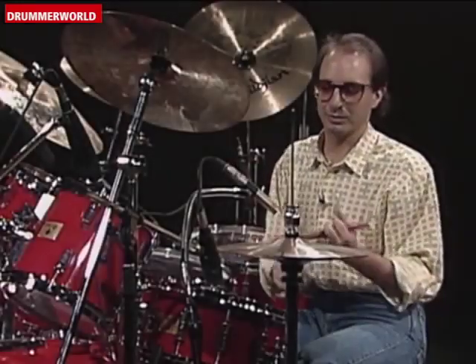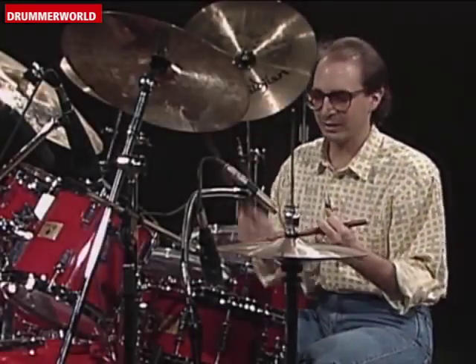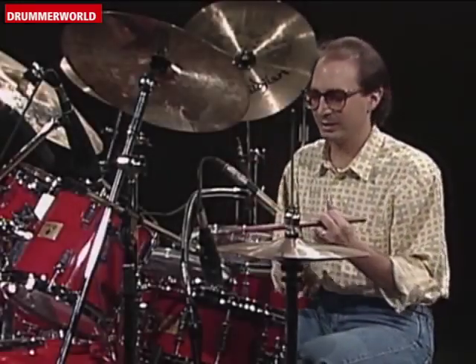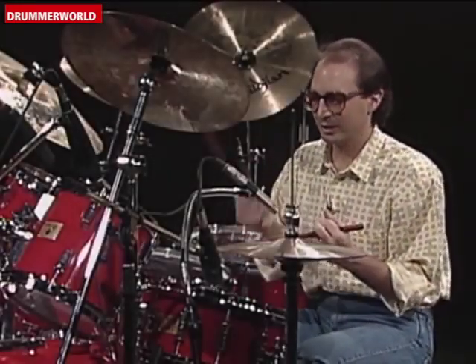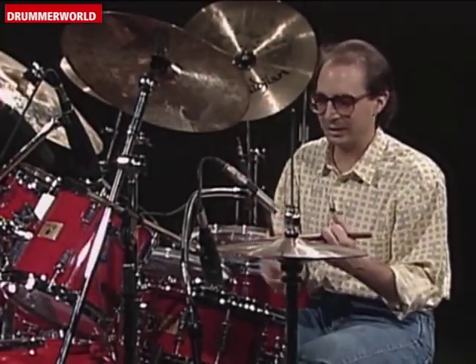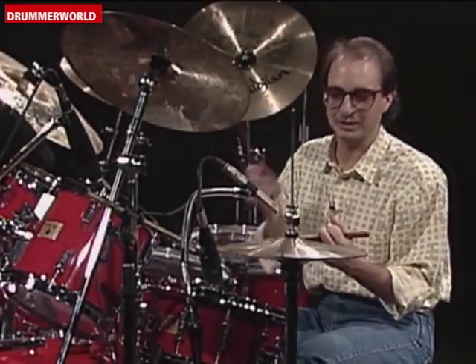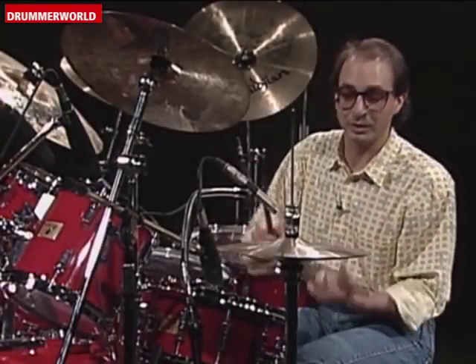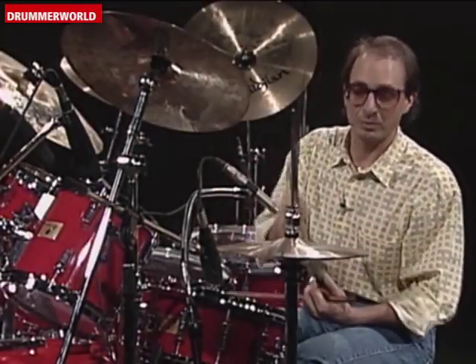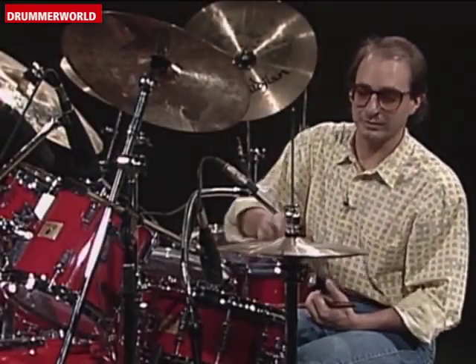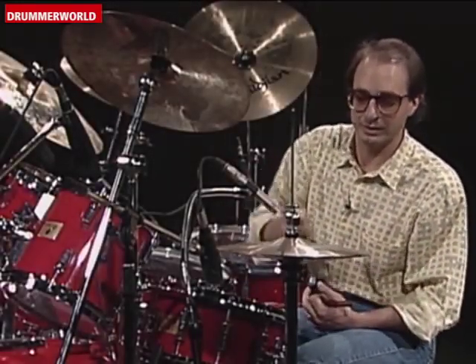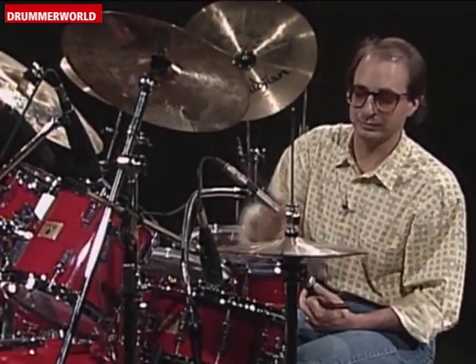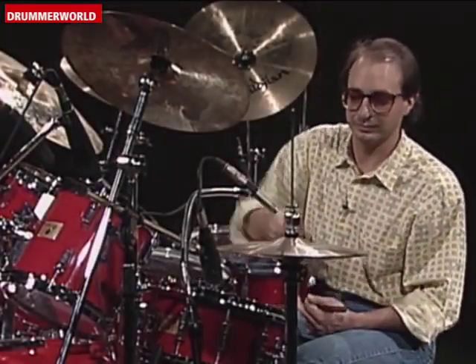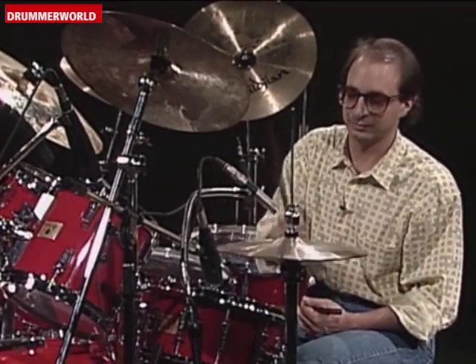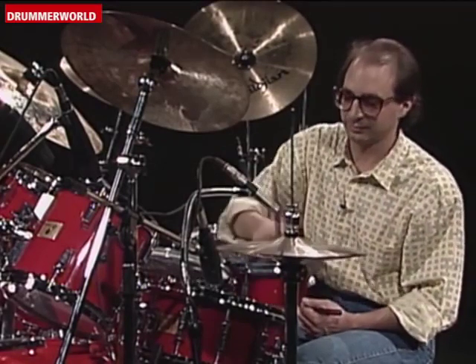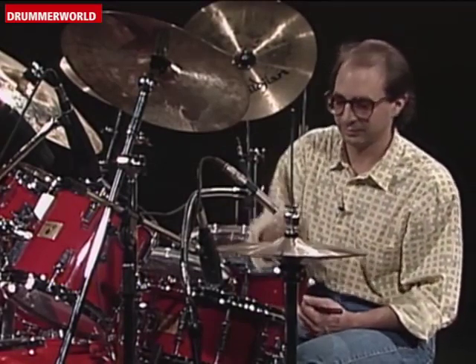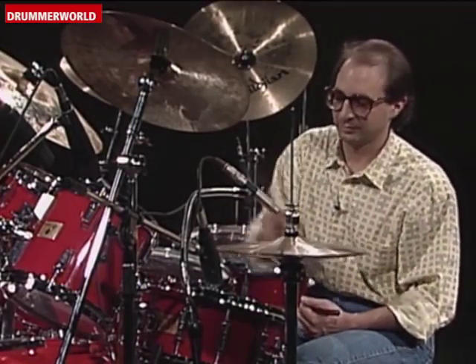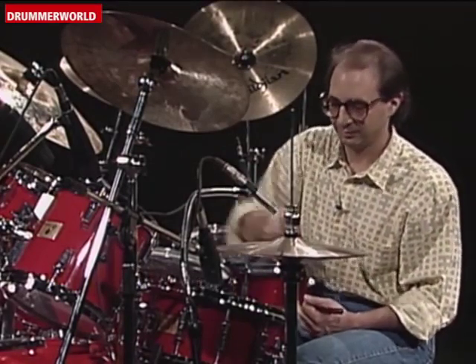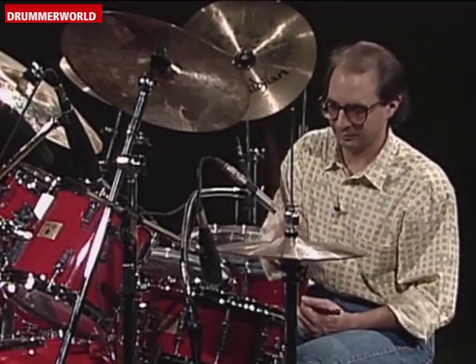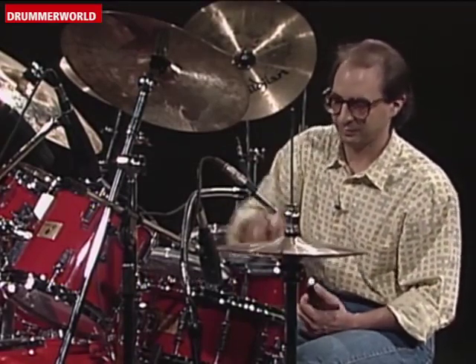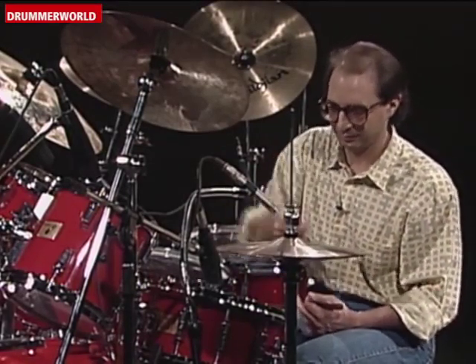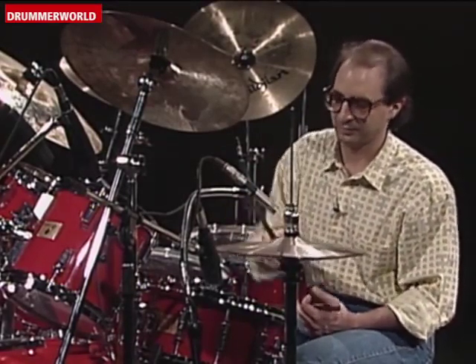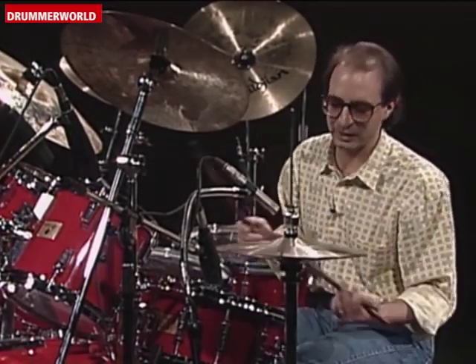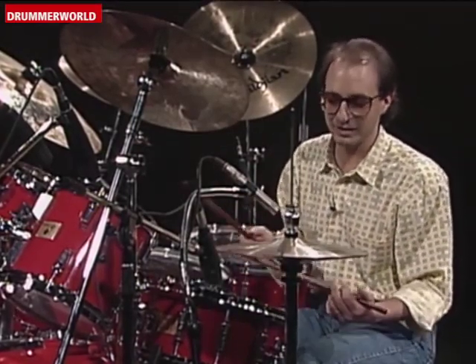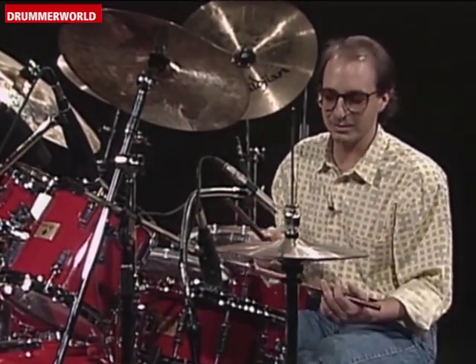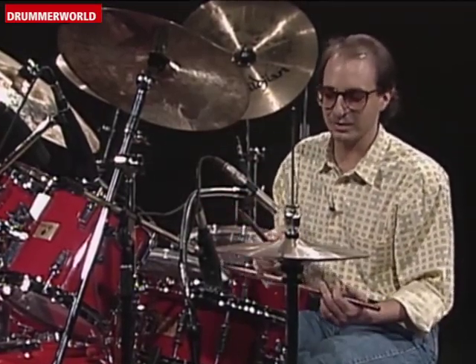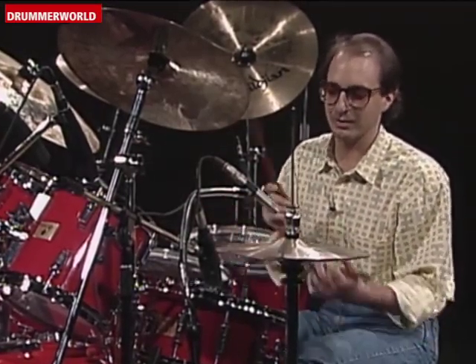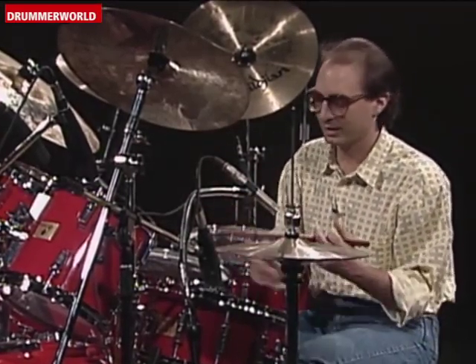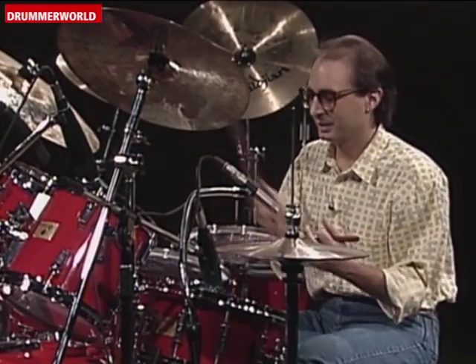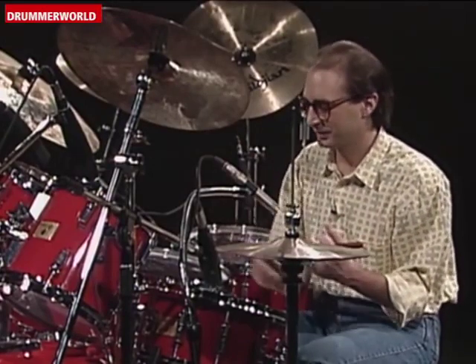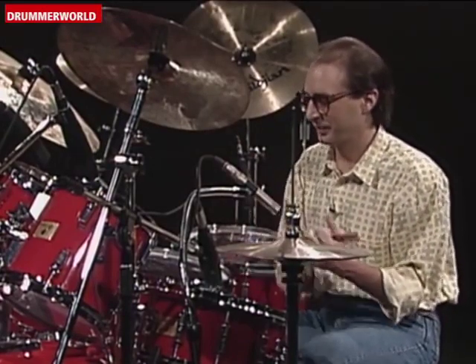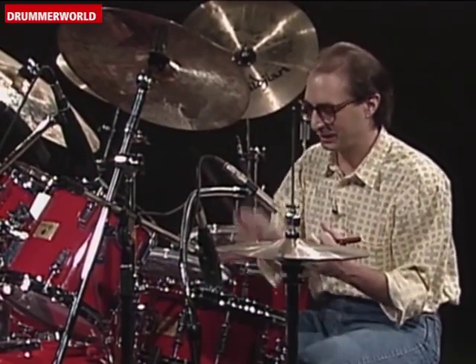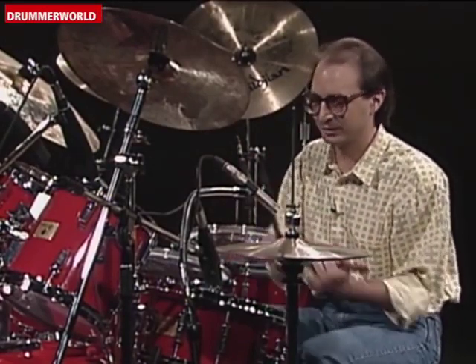One, two, three, four. One, two, three. Play that on top, so it would sound like one, two, three, four.